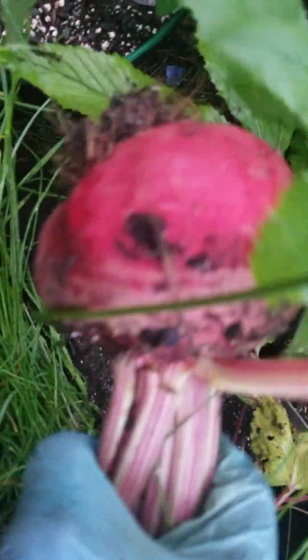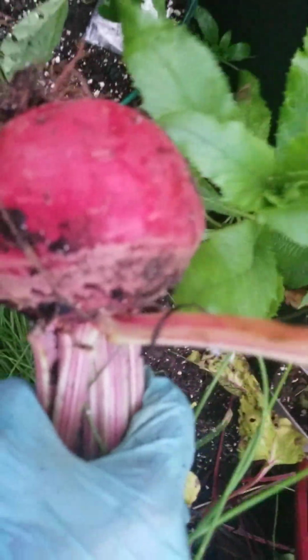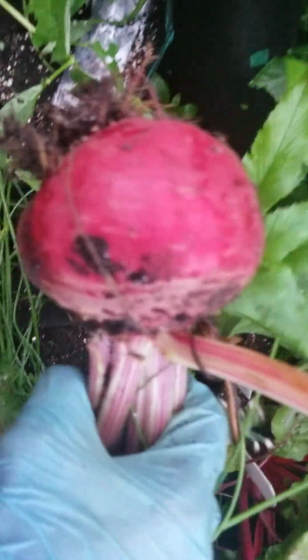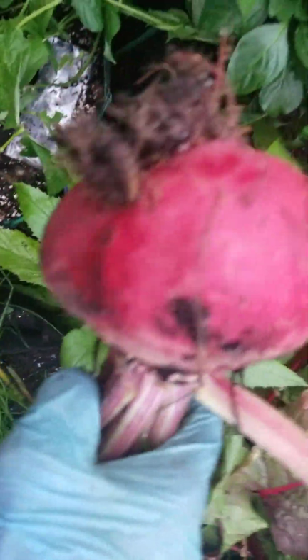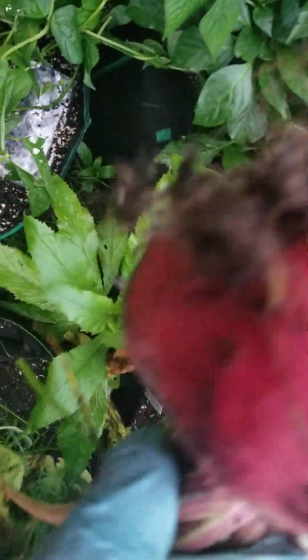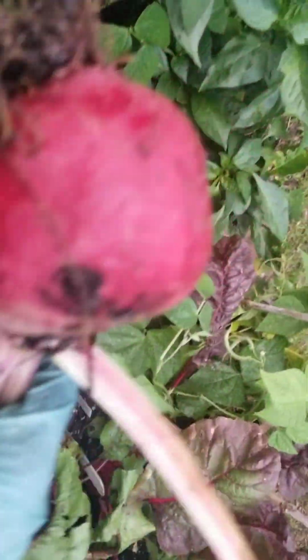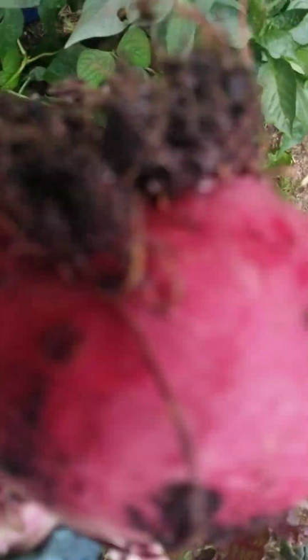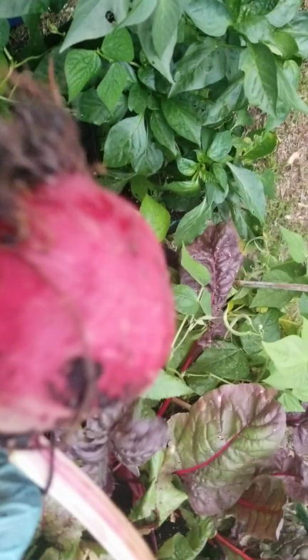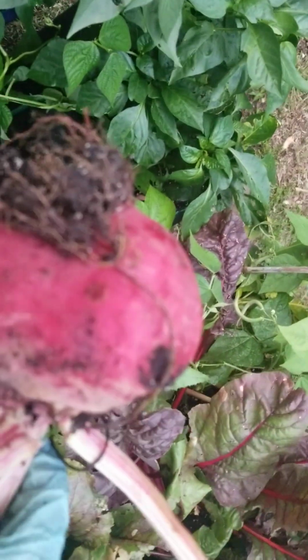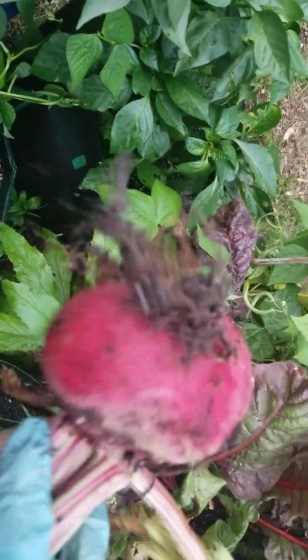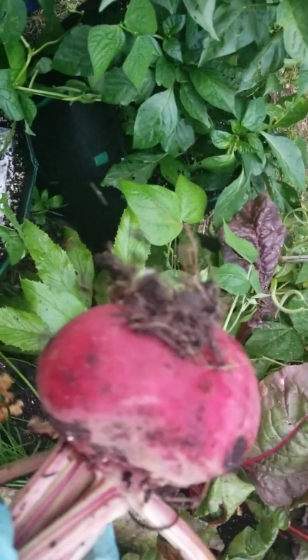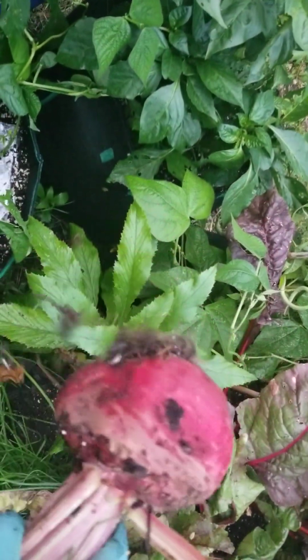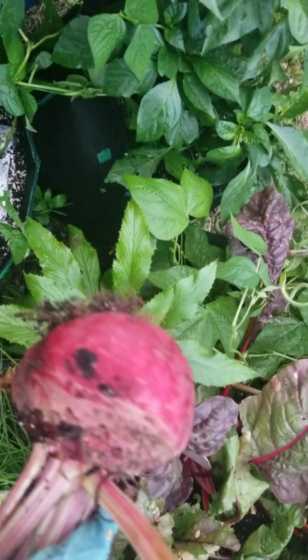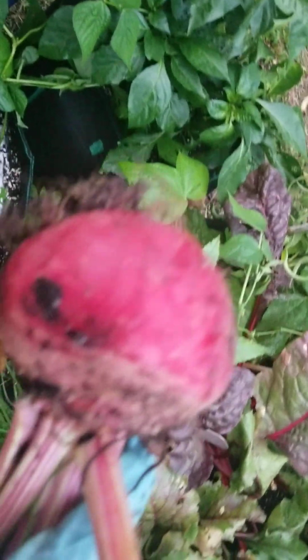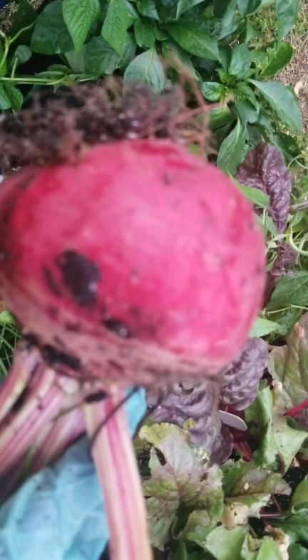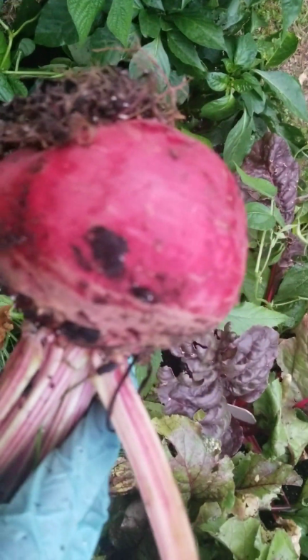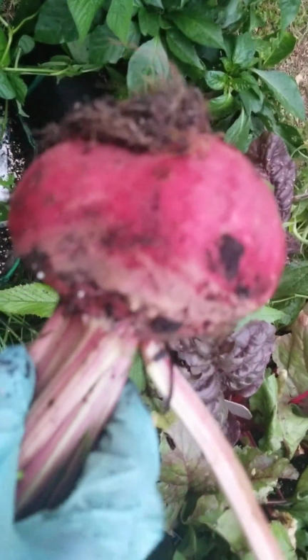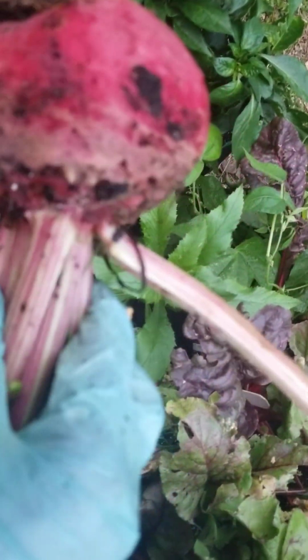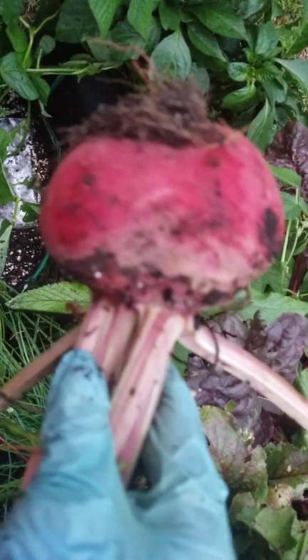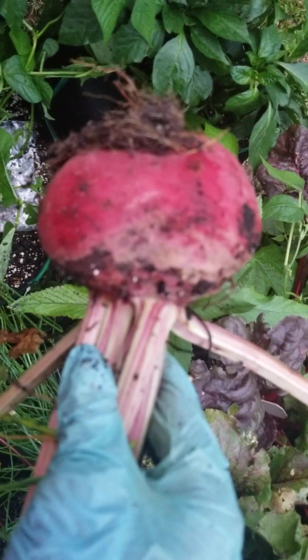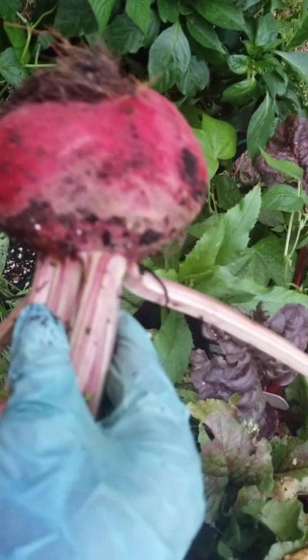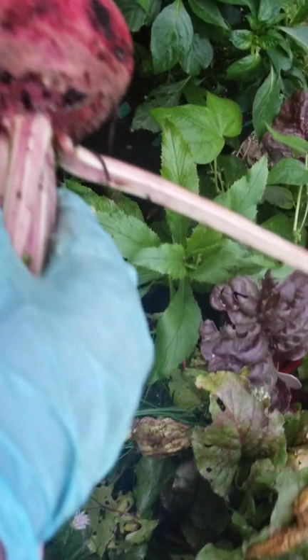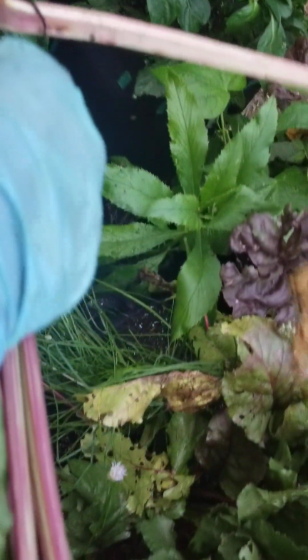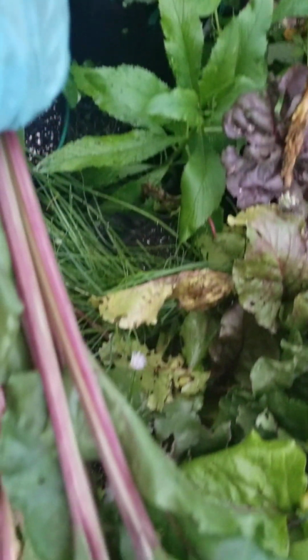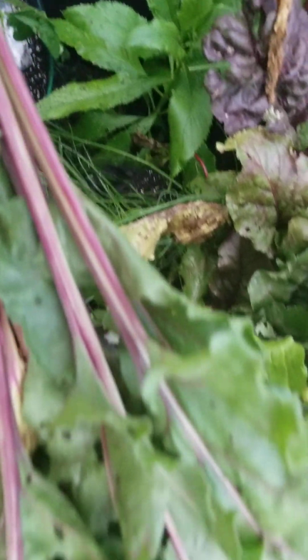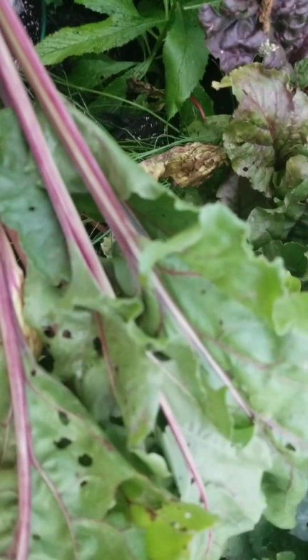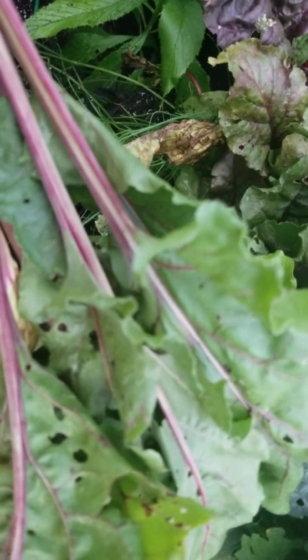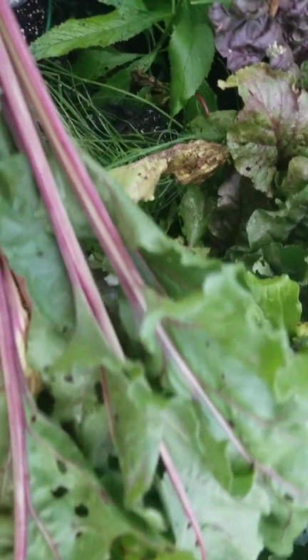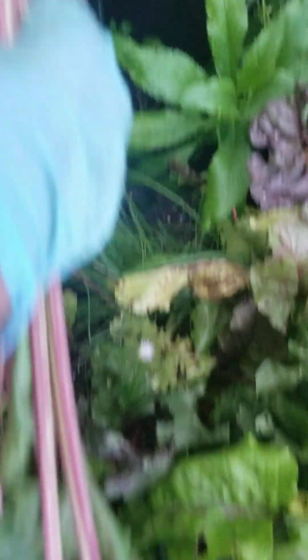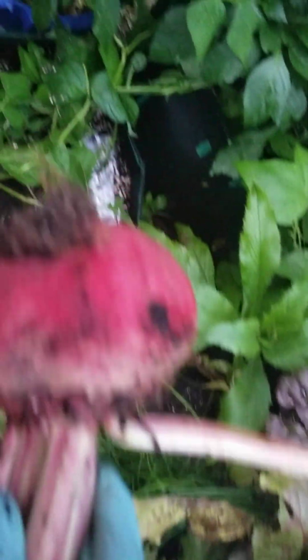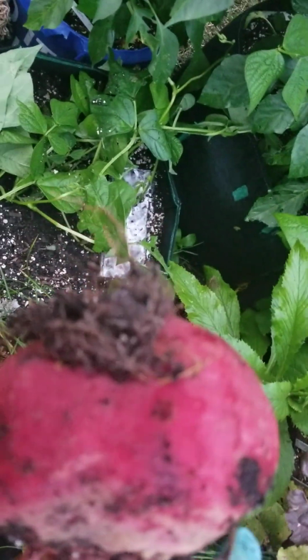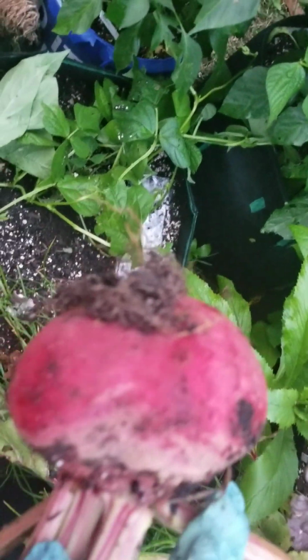My goodness. Goodness gracious. And that there, that's a beet. And you know you can eat the leaves too. As a matter of fact, I think they originally started with the leaves.